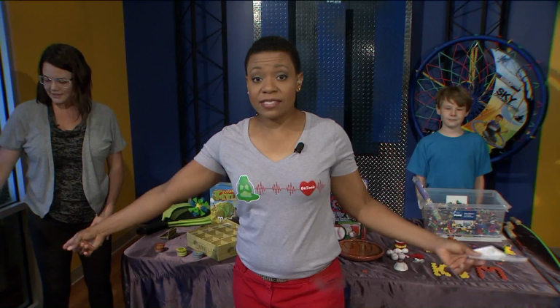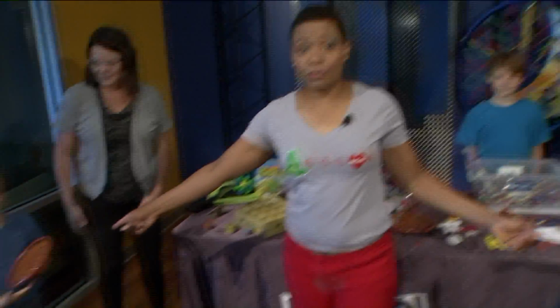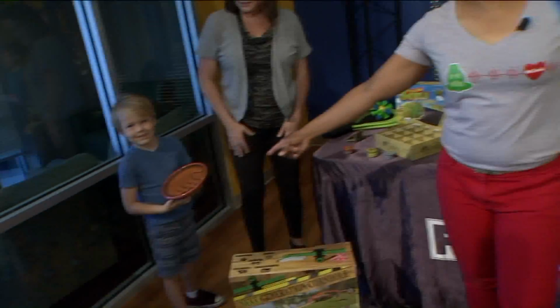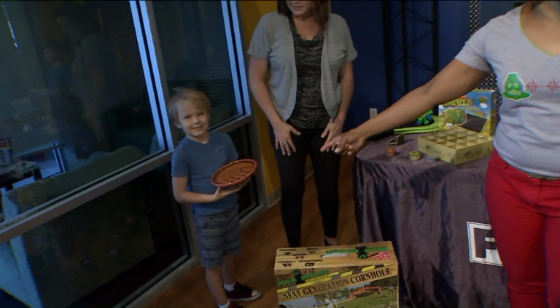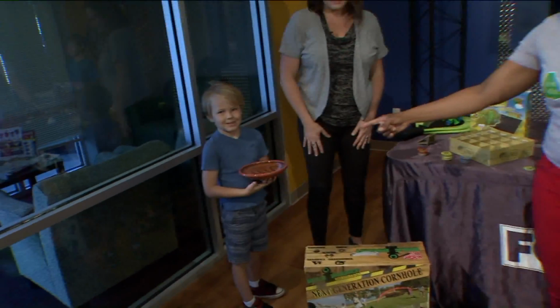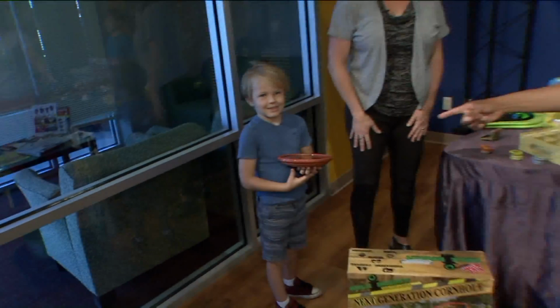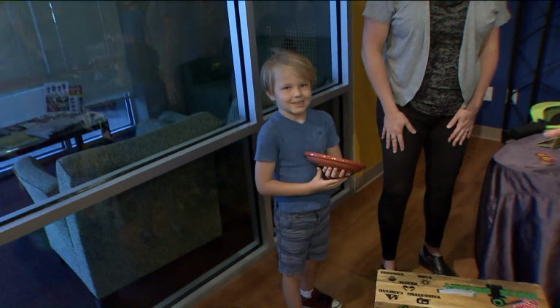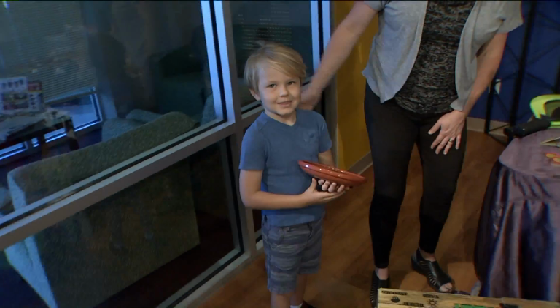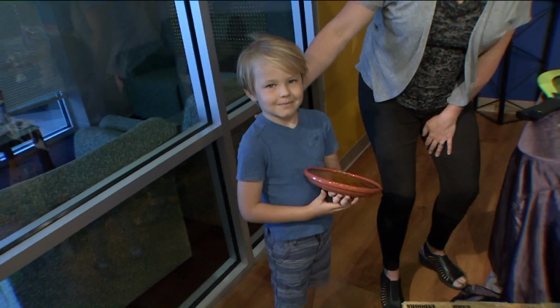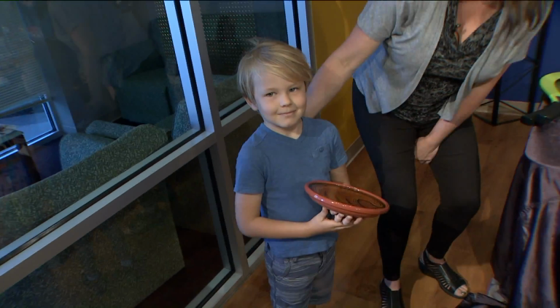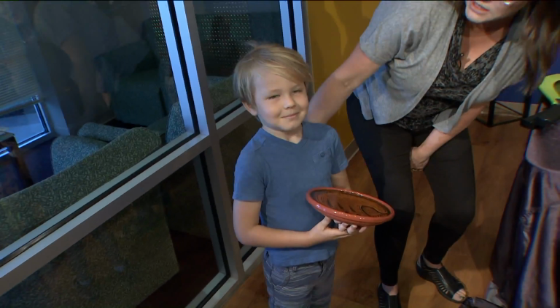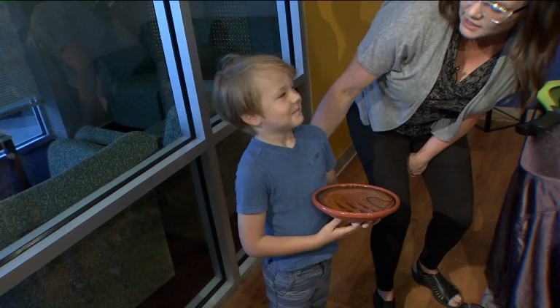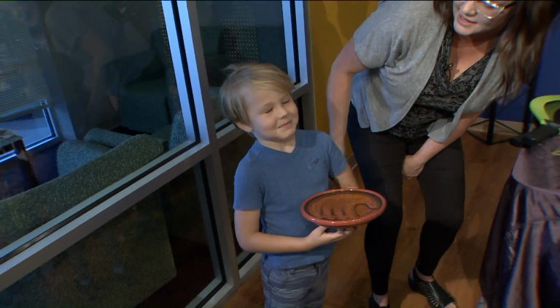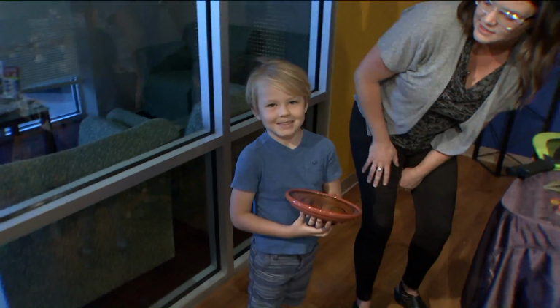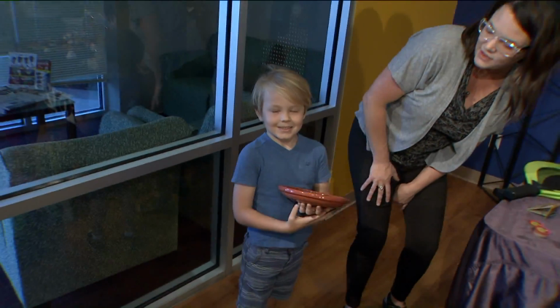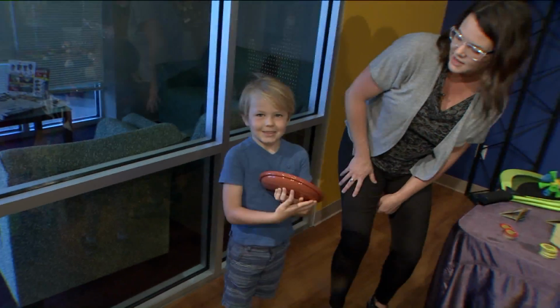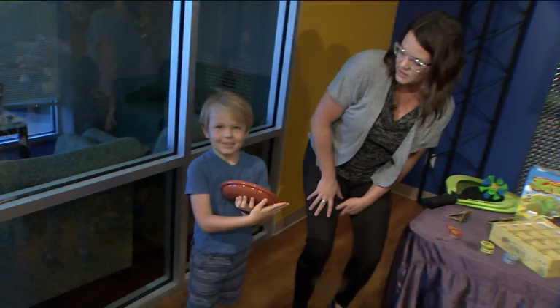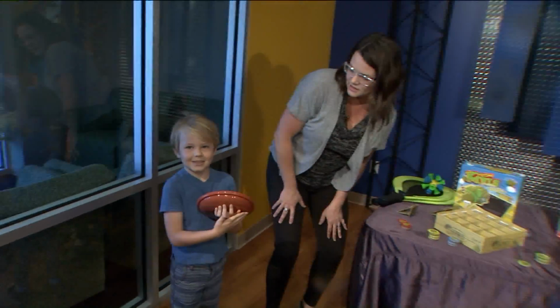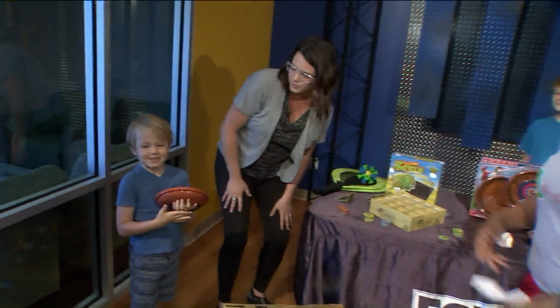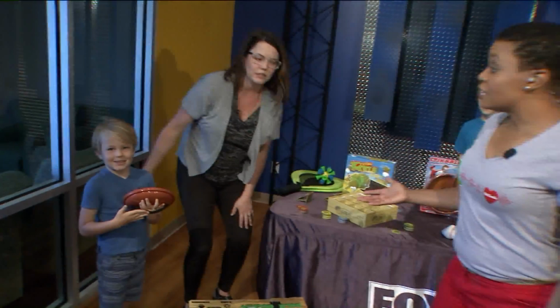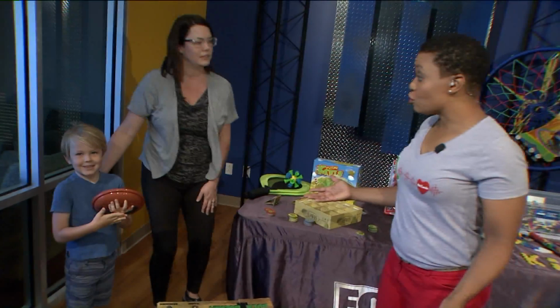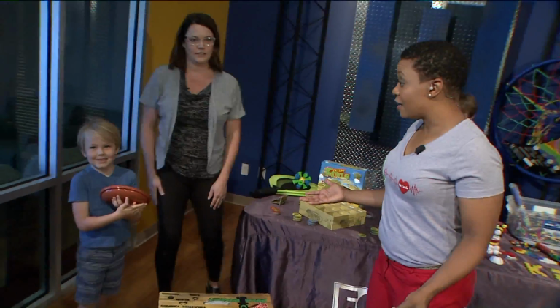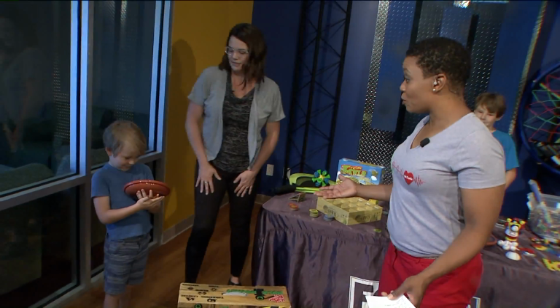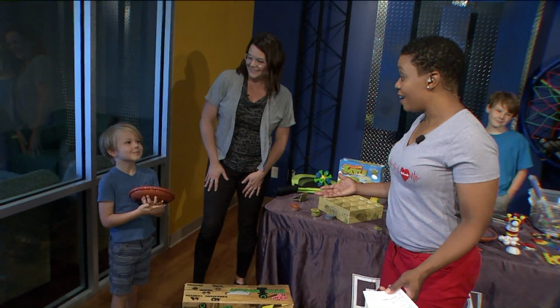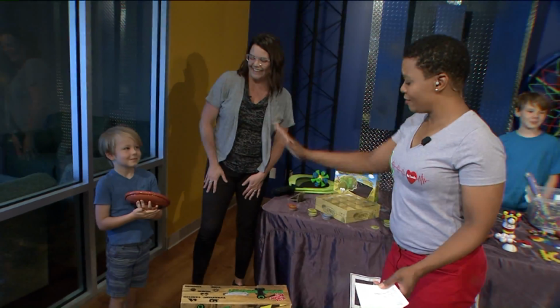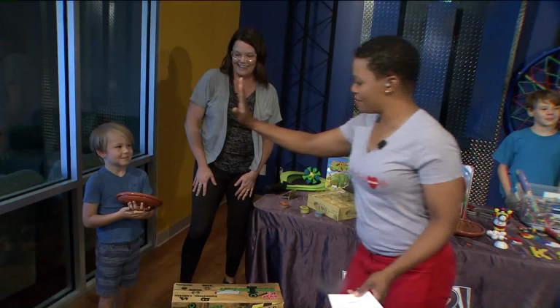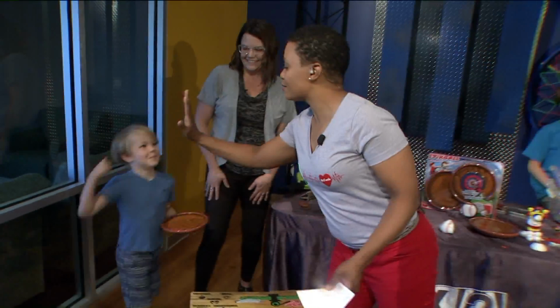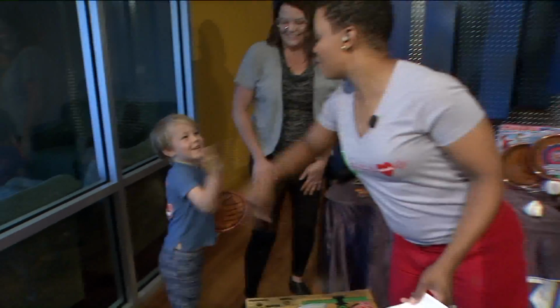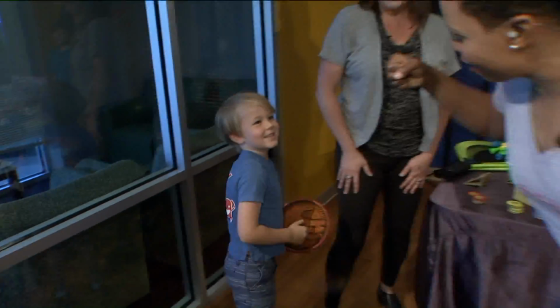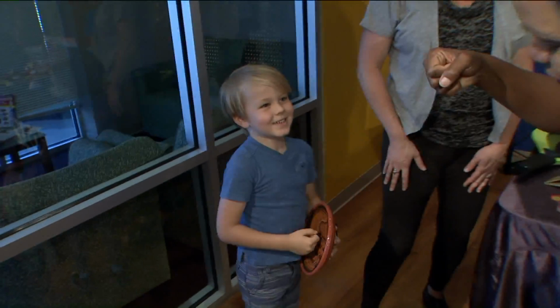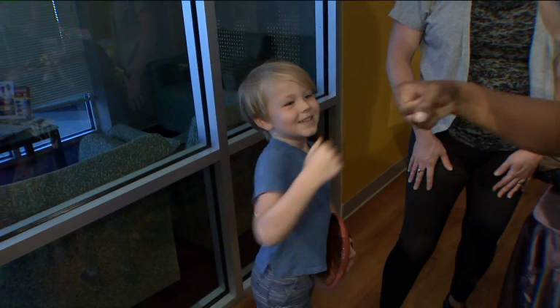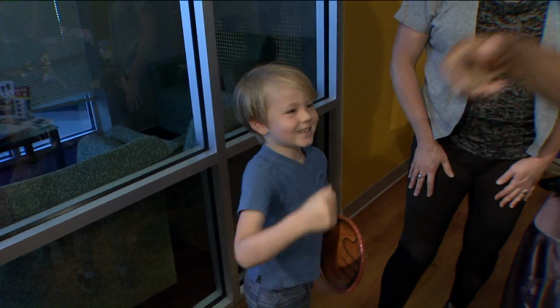Heard that this is the Vice President of Research and Development. Introduce us to our executive staff here. This is Dempsey. Hey Dempsey, how are you? He's five today, so he's ready to play. This is your birthday? Today's your birthday — awesome! Happy birthday!